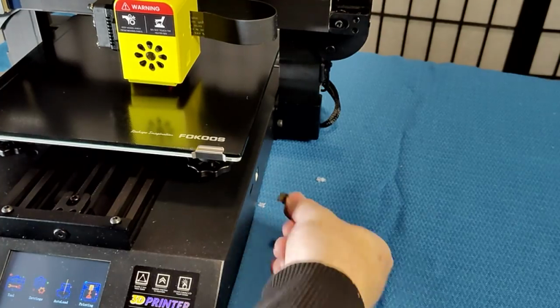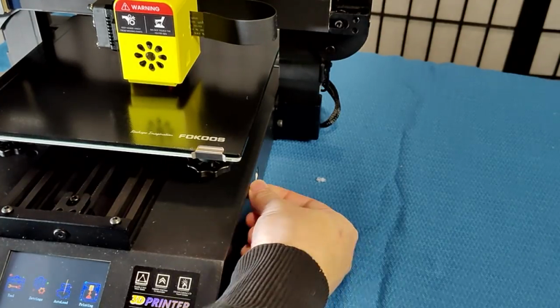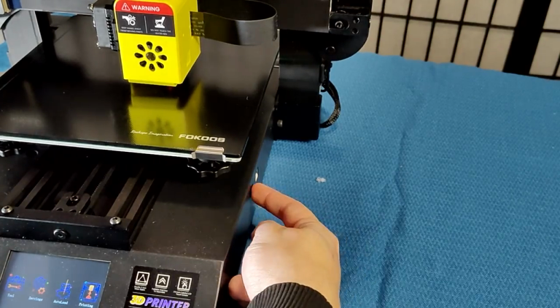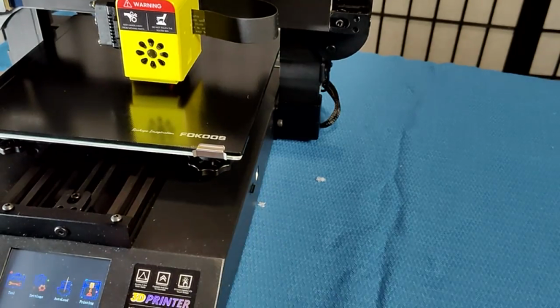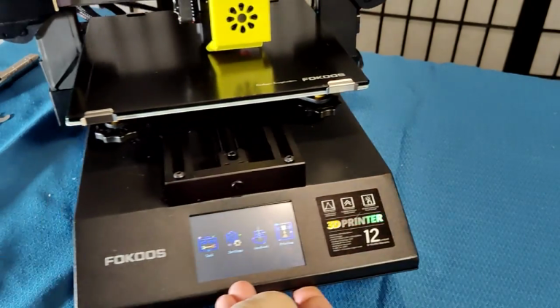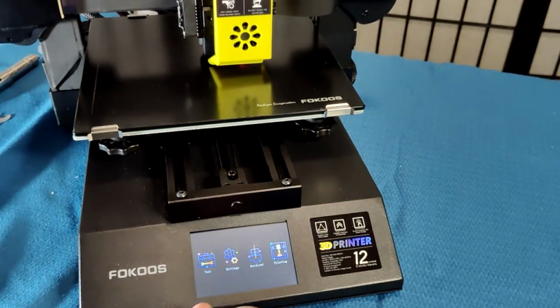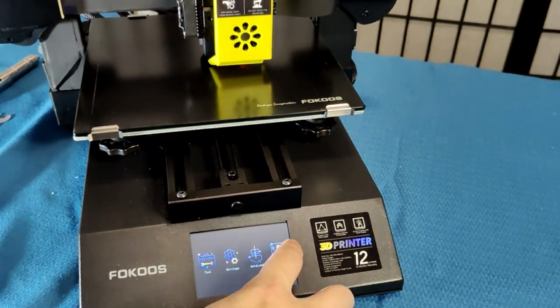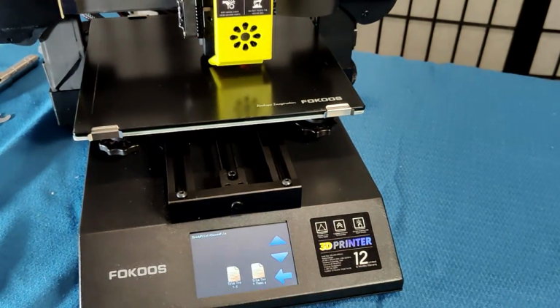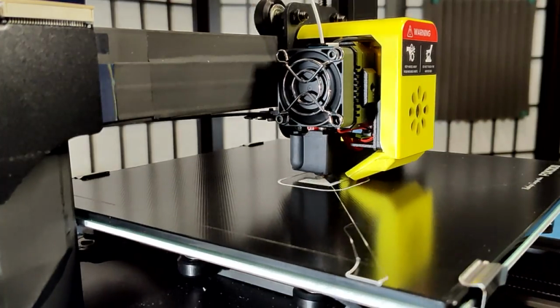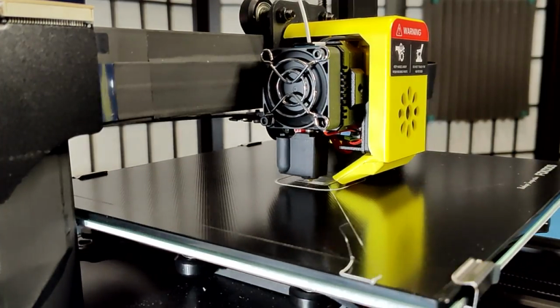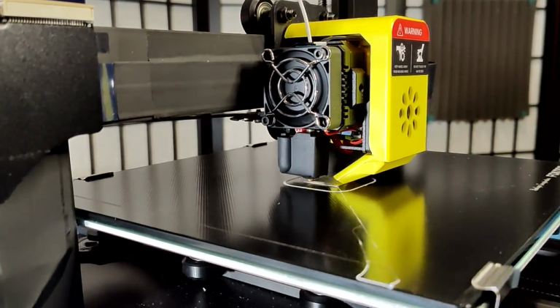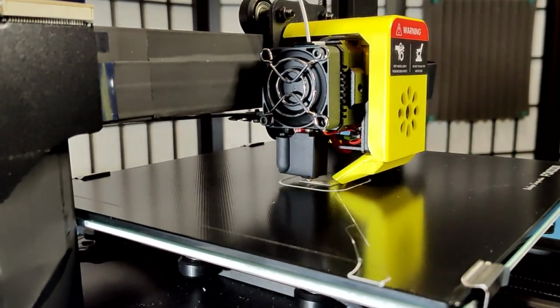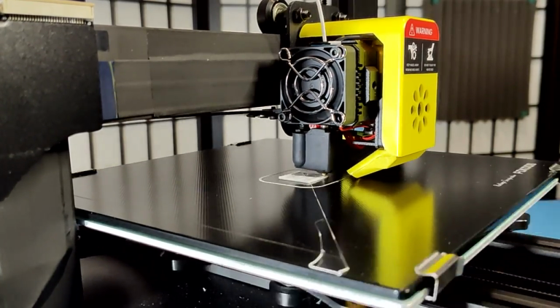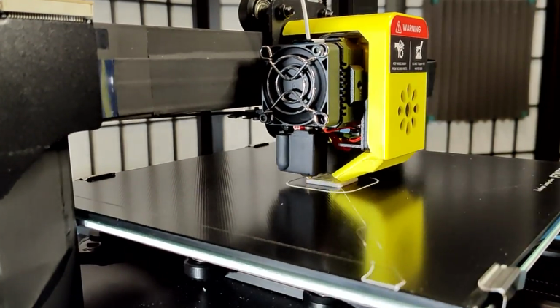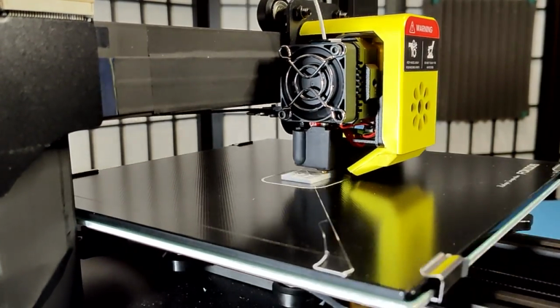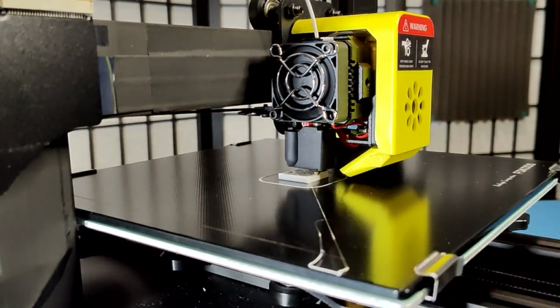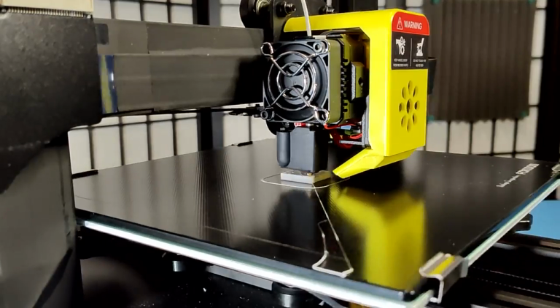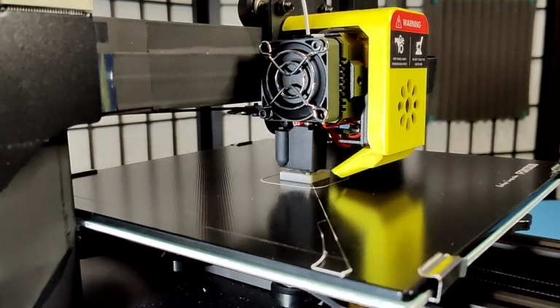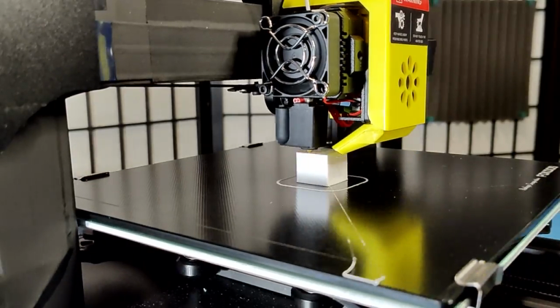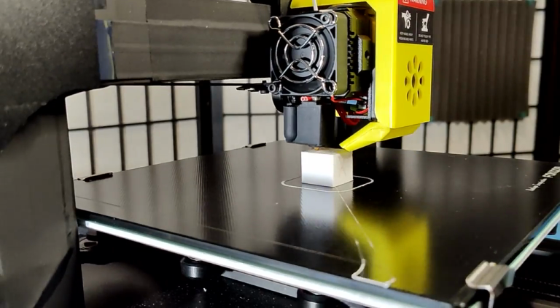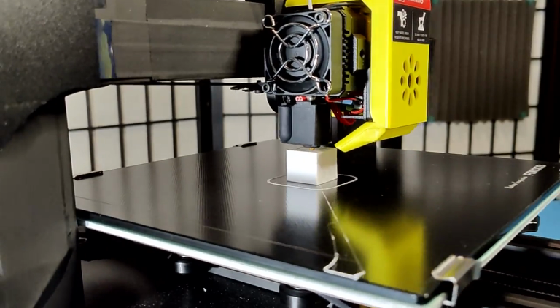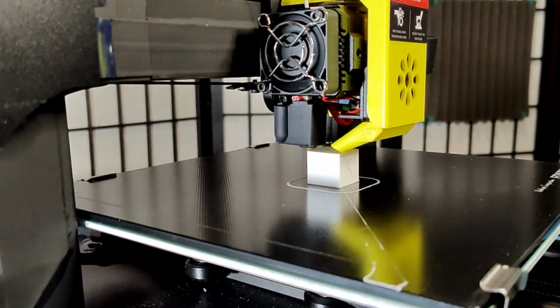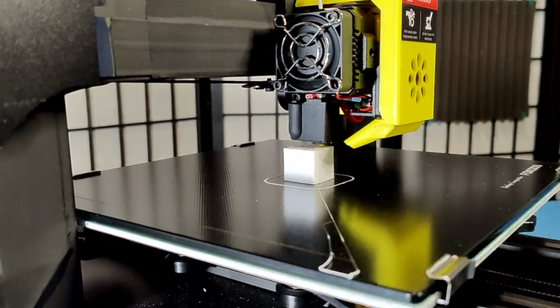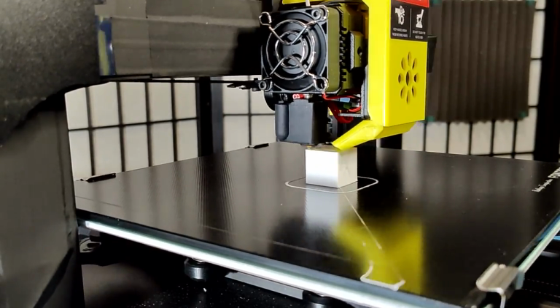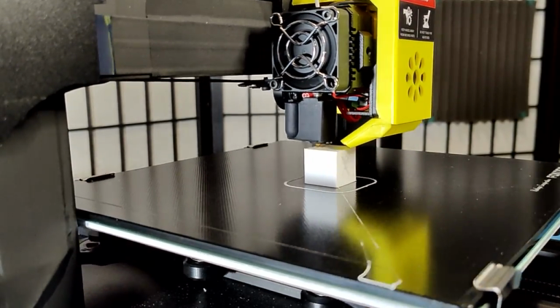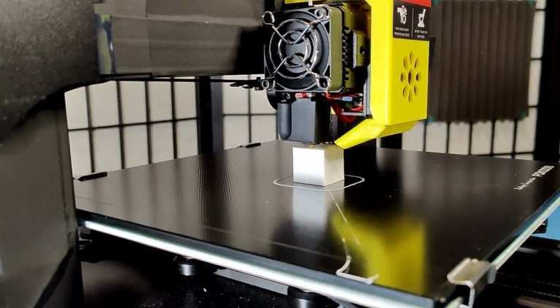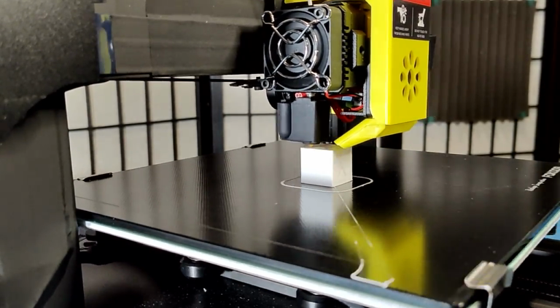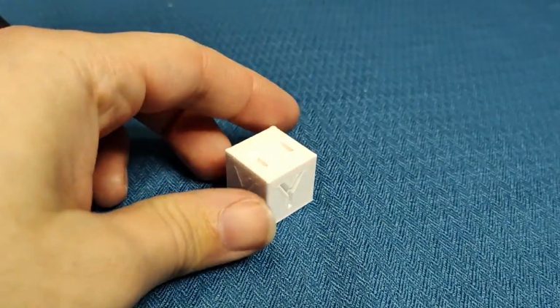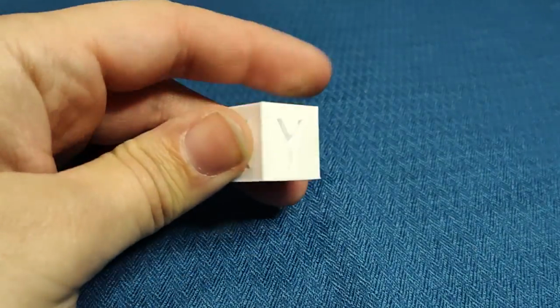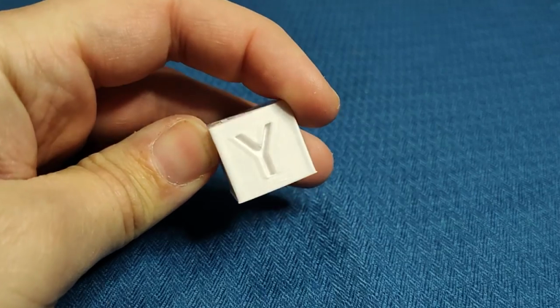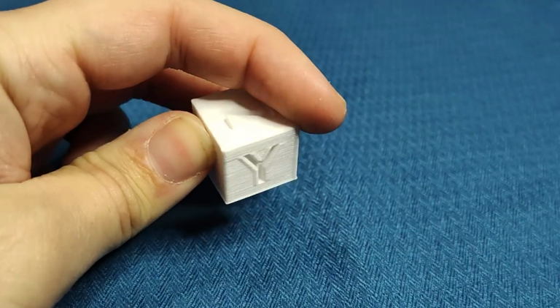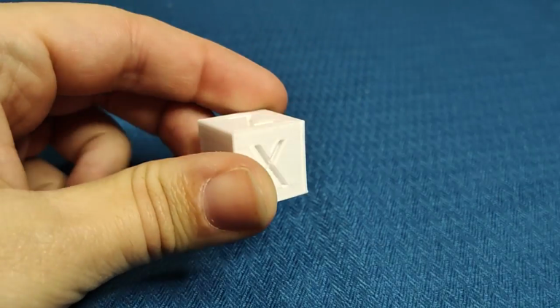Let's see if it'll print. This calibration cube was printed at 200% speed with otherwise stock Ender-3 settings.